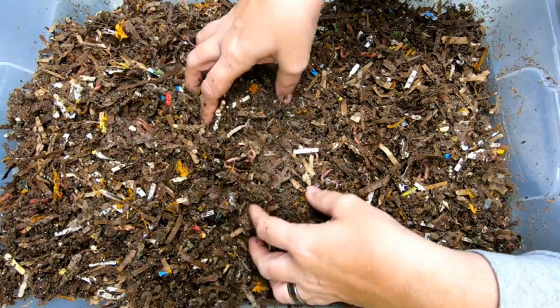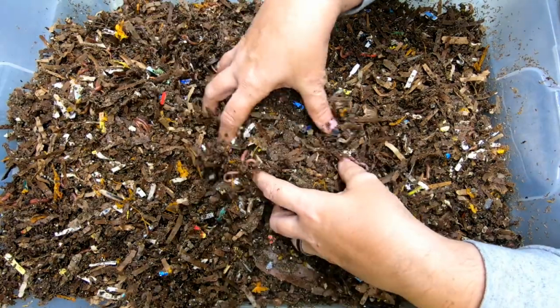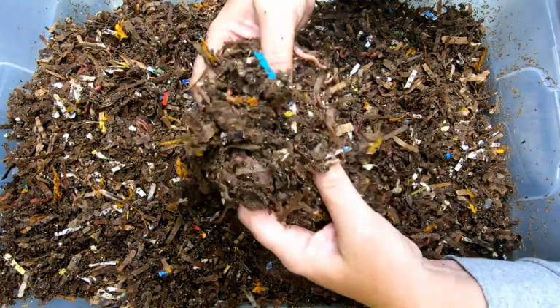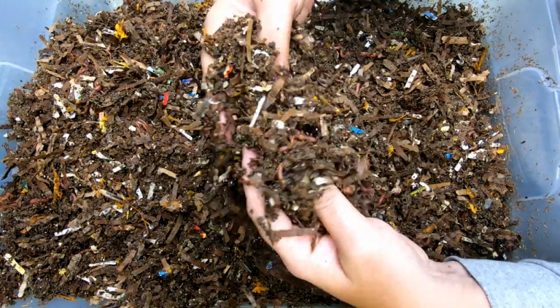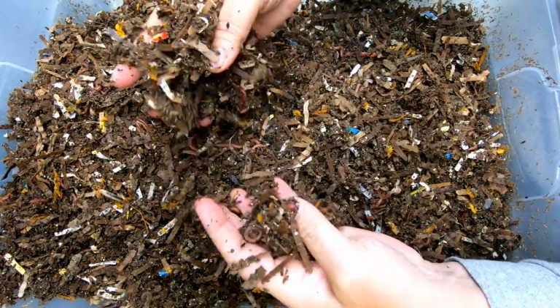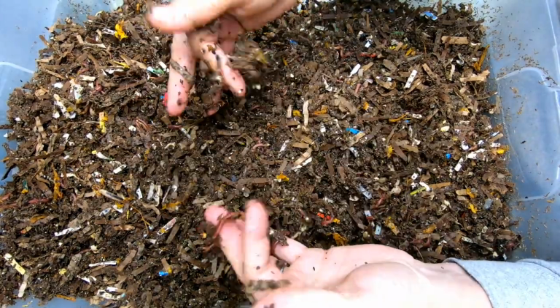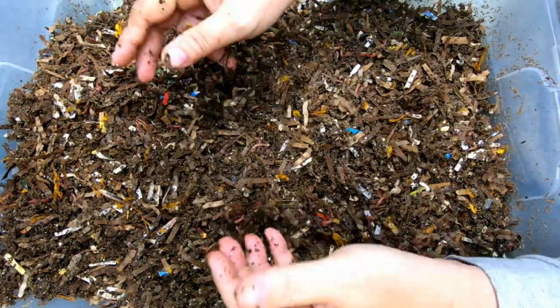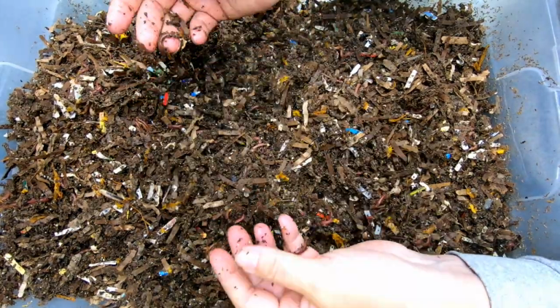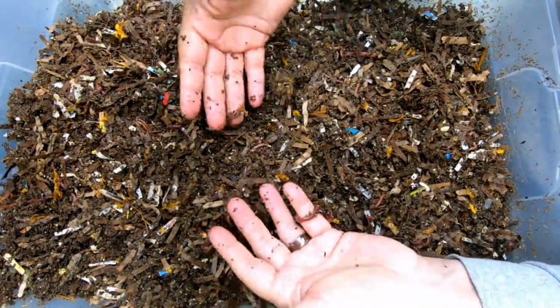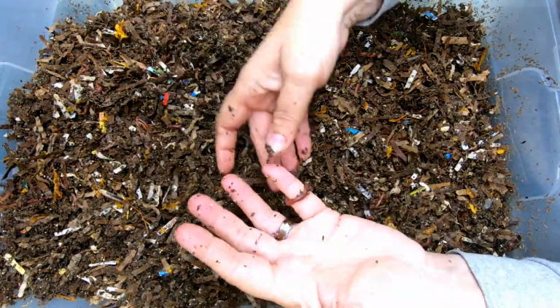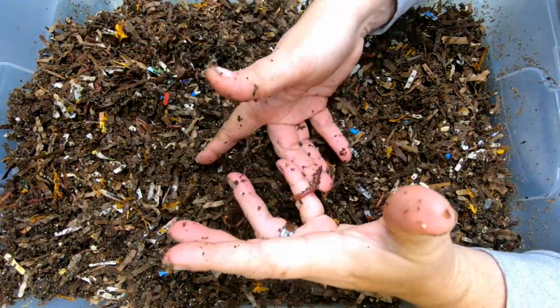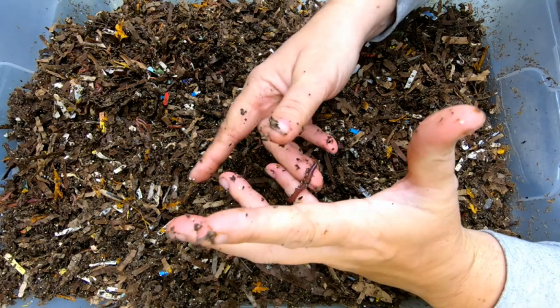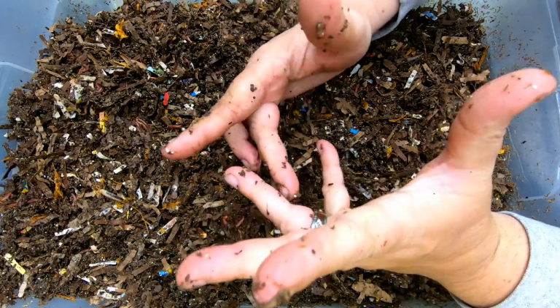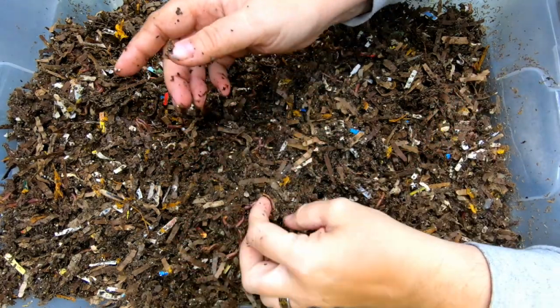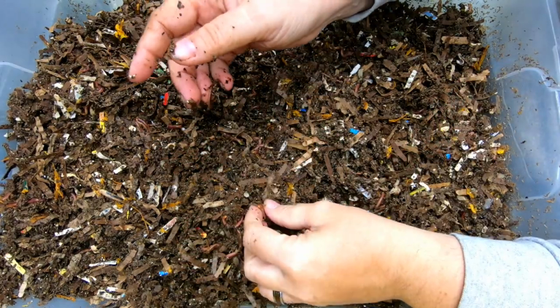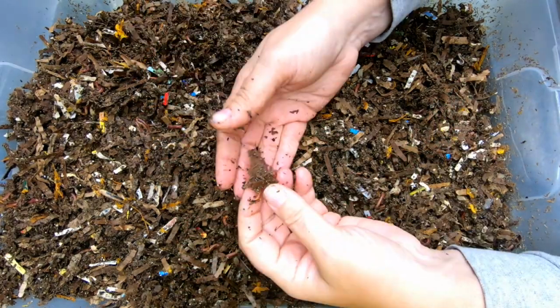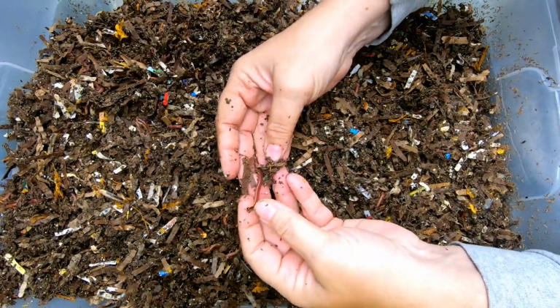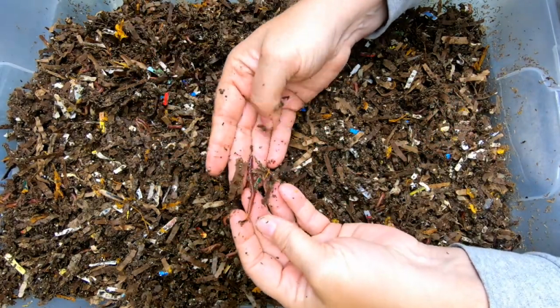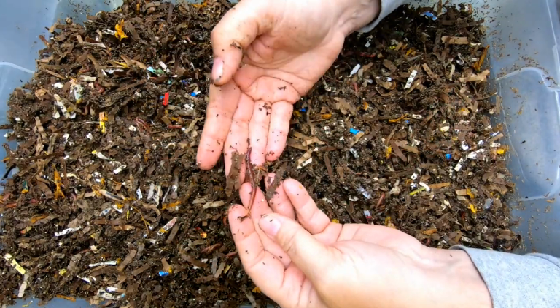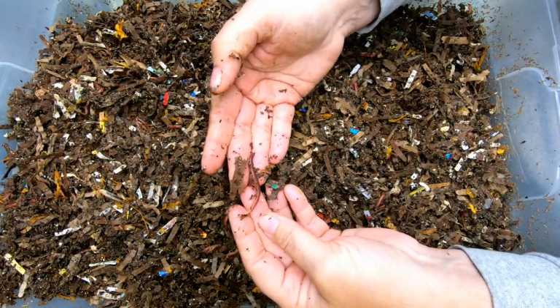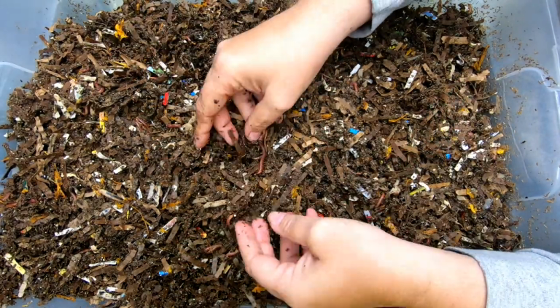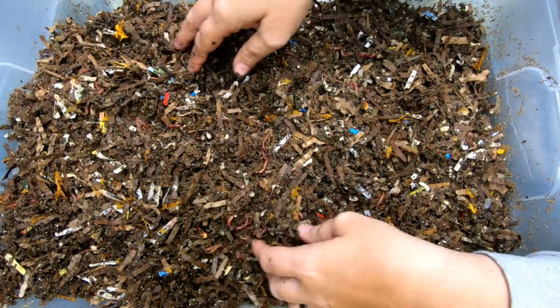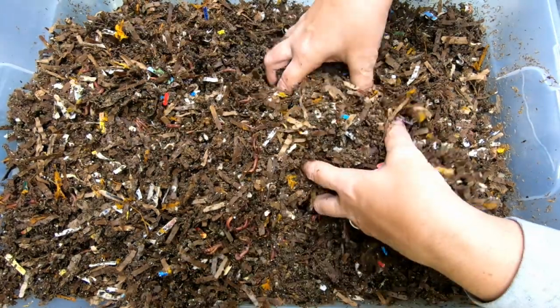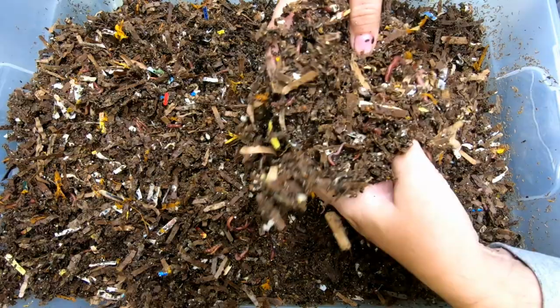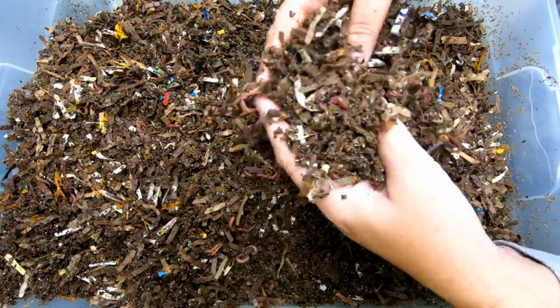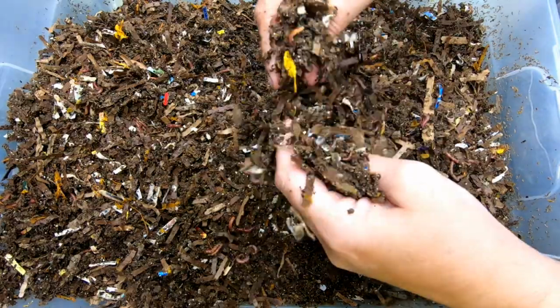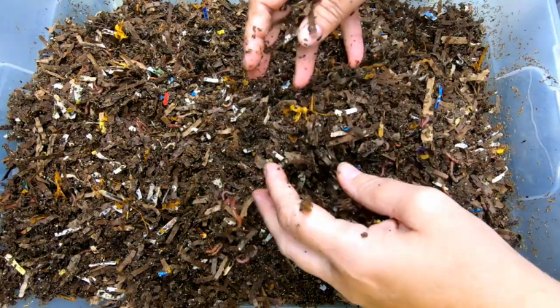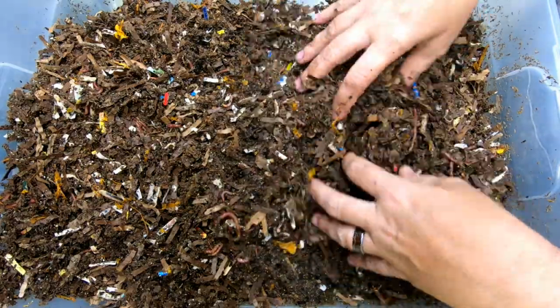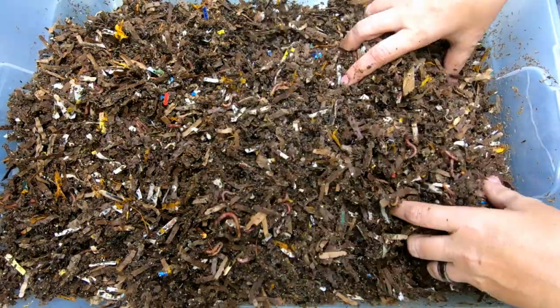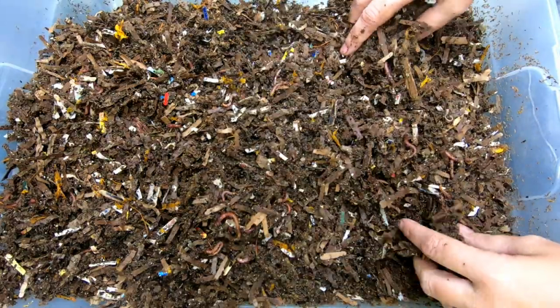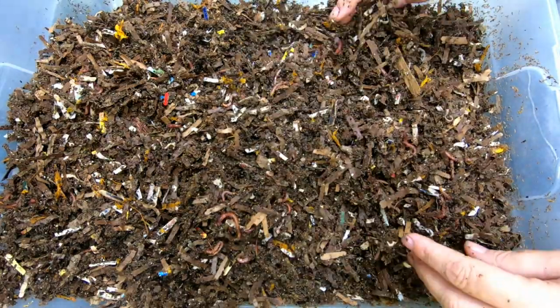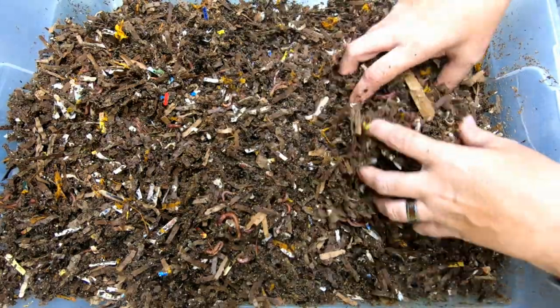I know some people are irritated about getting blues and everything. They slow down this time of the year, and that is one of the problems. As far as the red wigglers, they all play nice together.